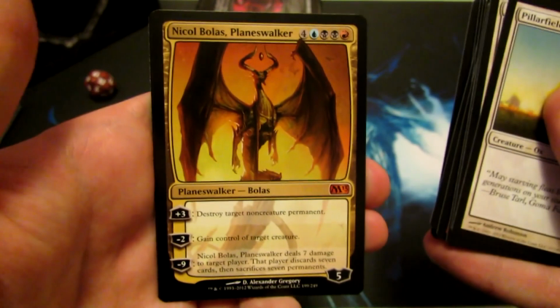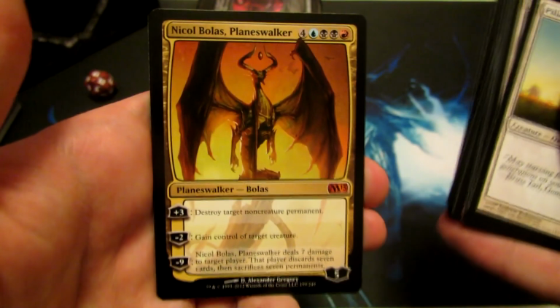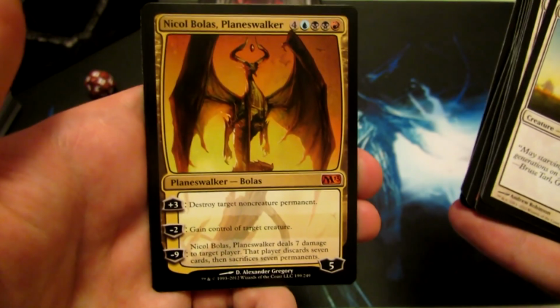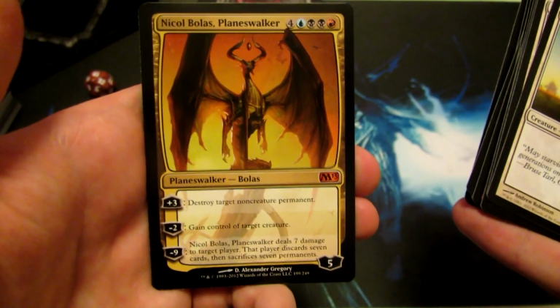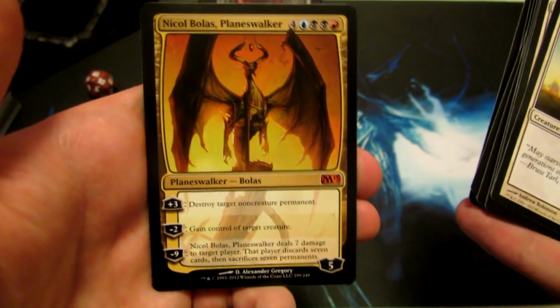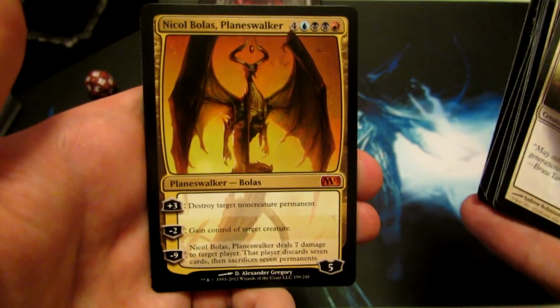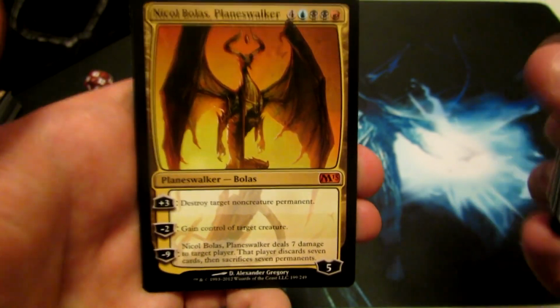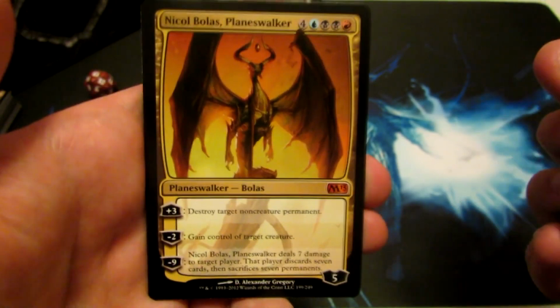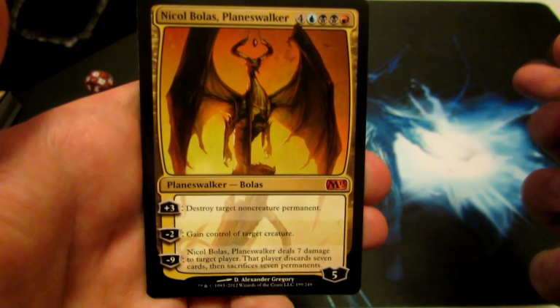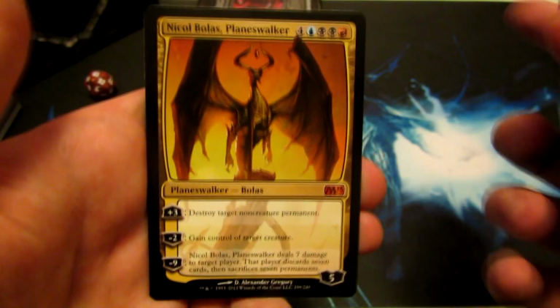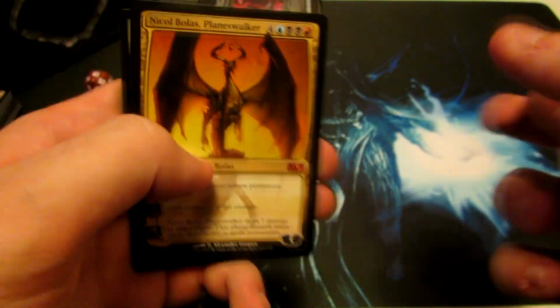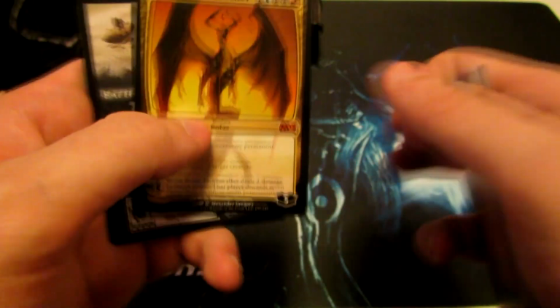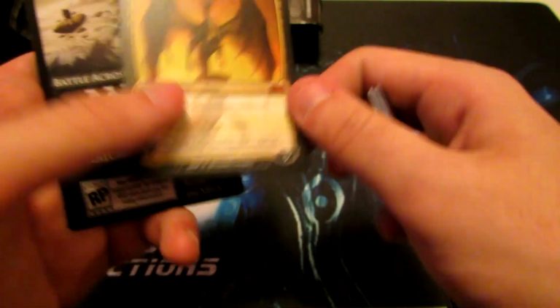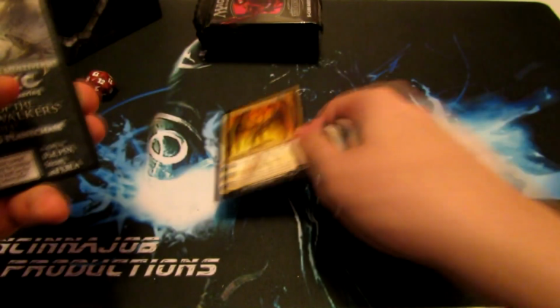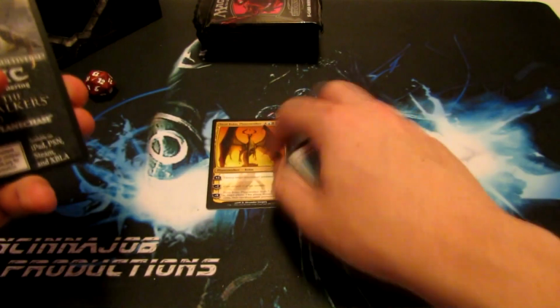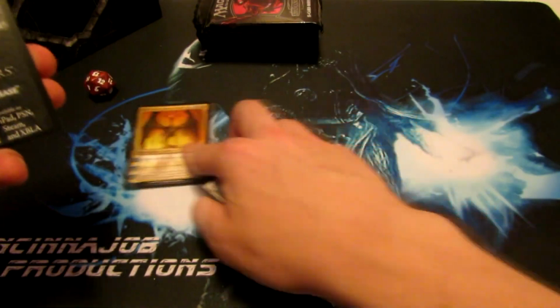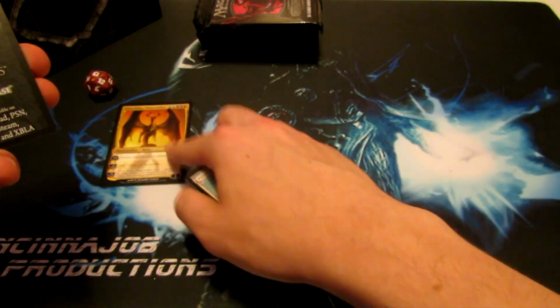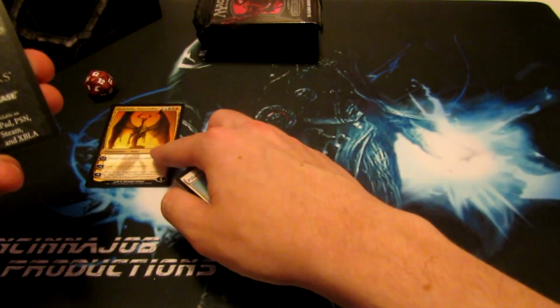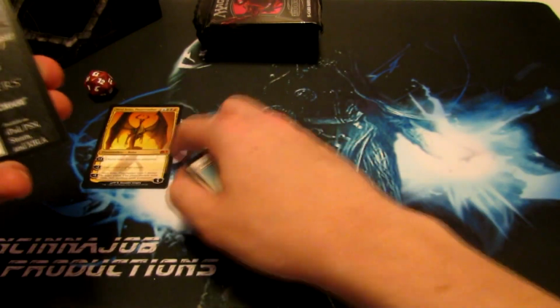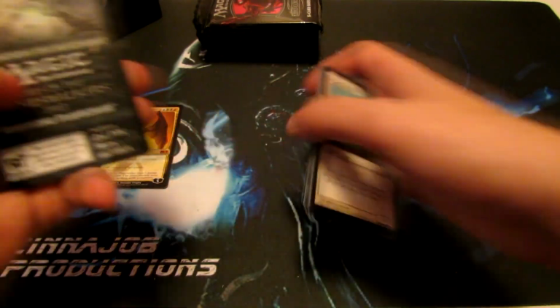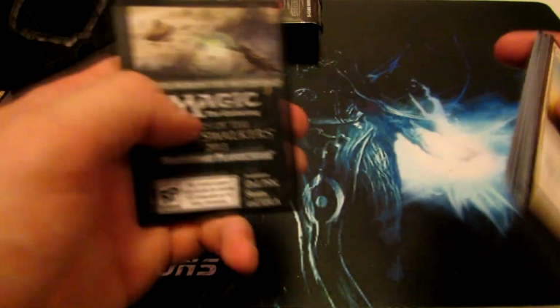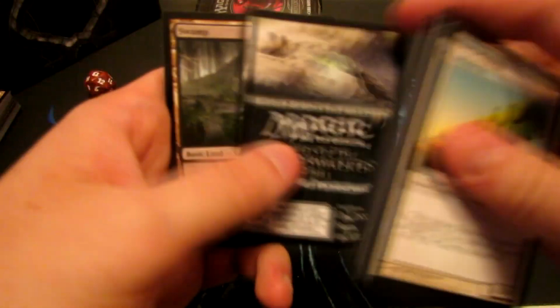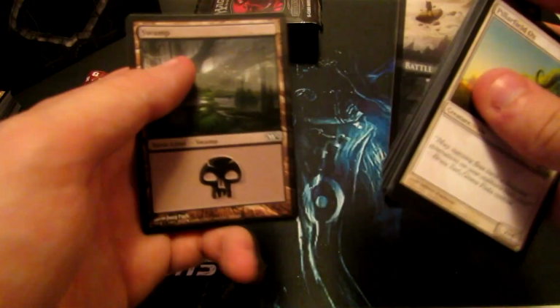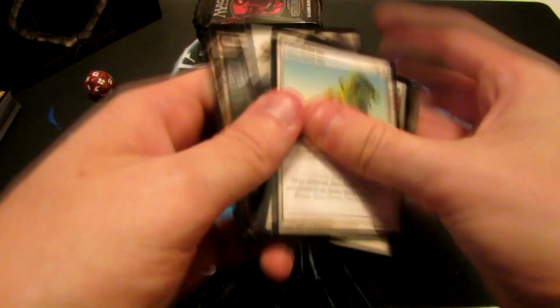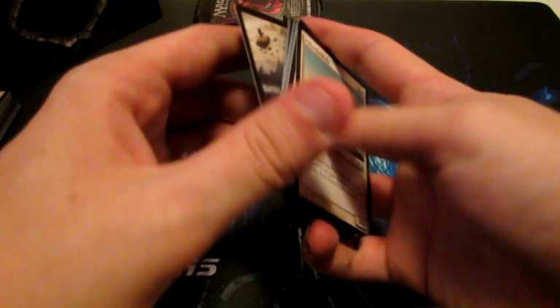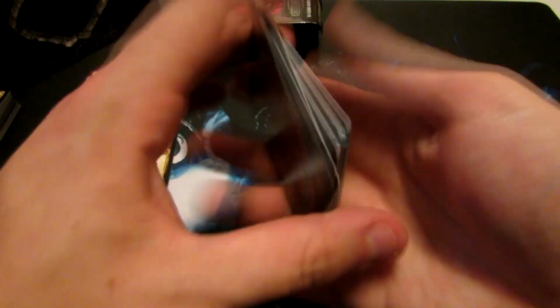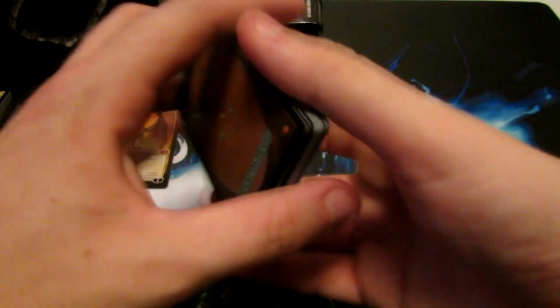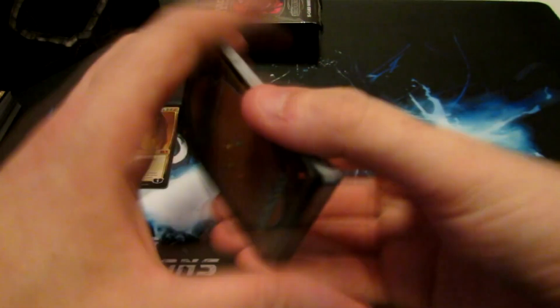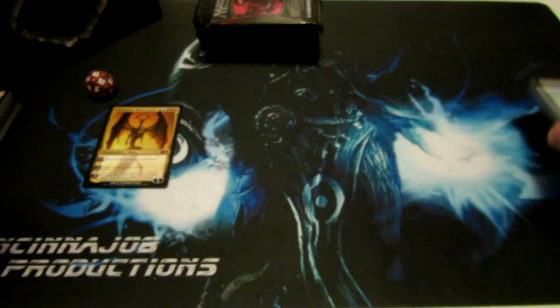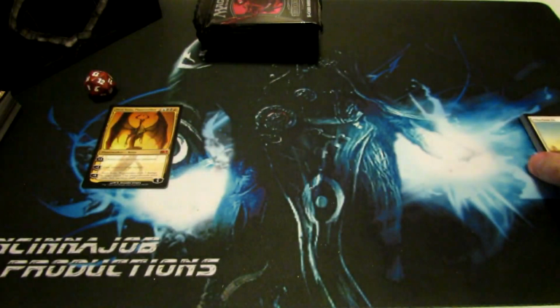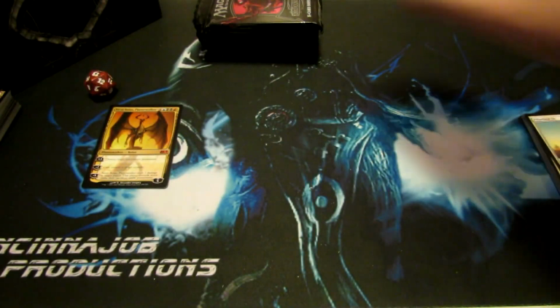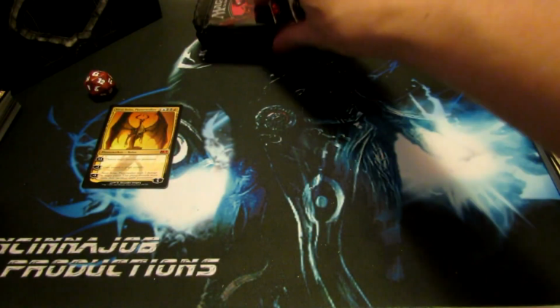And we got Nicol Bolas Planeswalker — awesome, just absolutely awesome. So that's our first rare out of our packs. No foil, no shinies for us on this one.